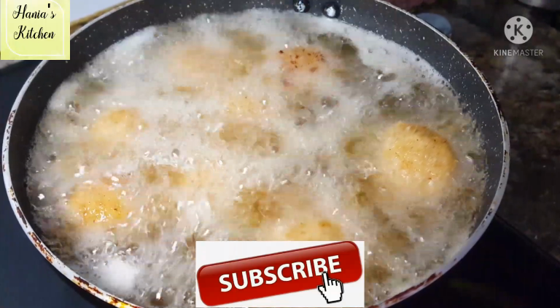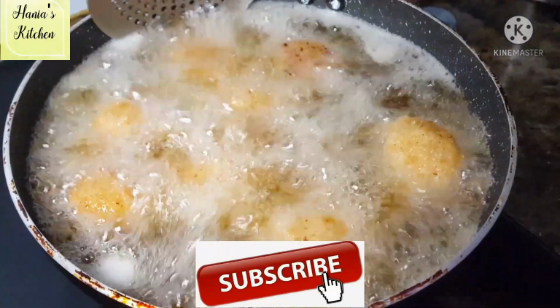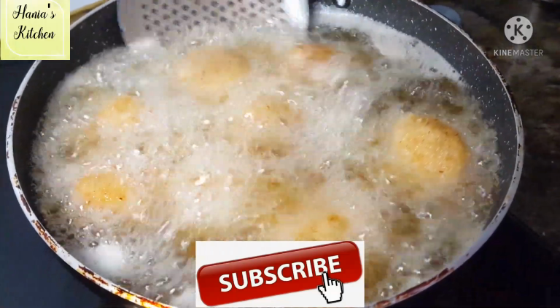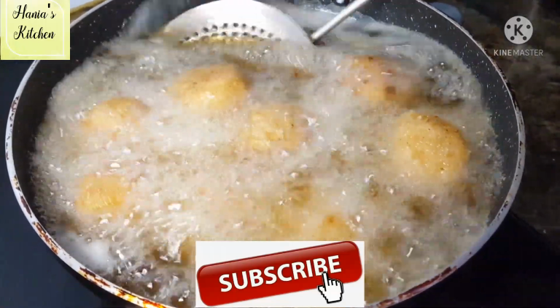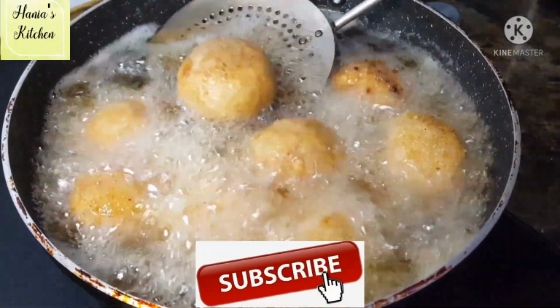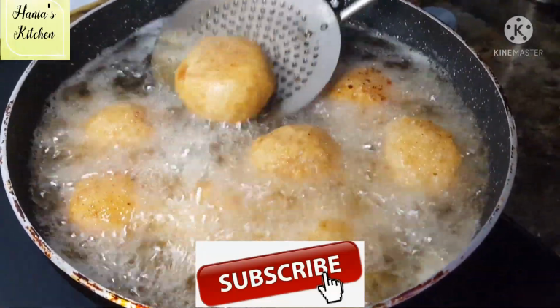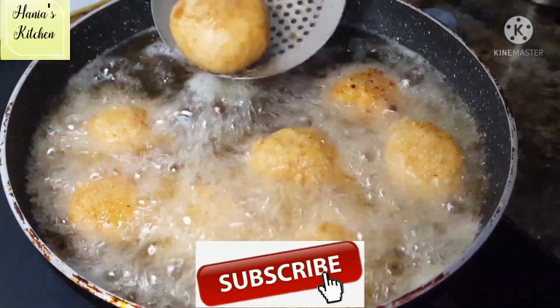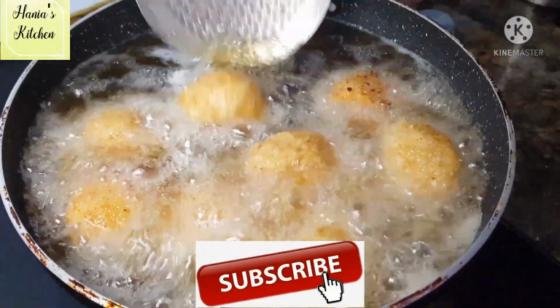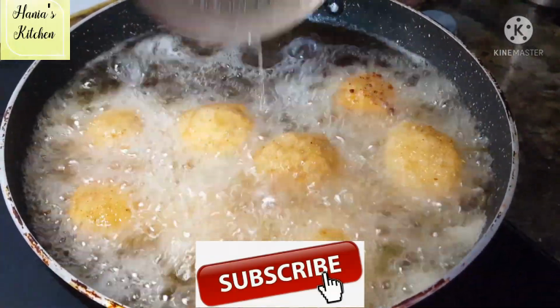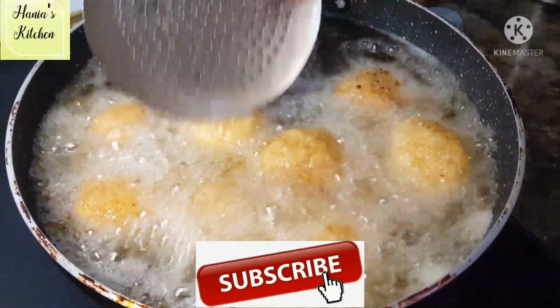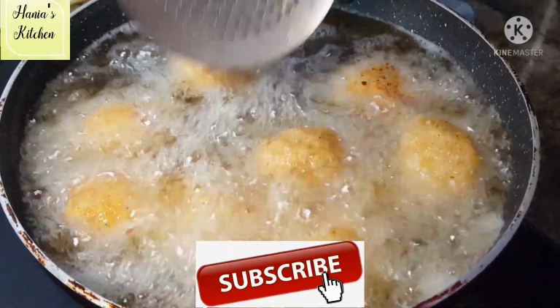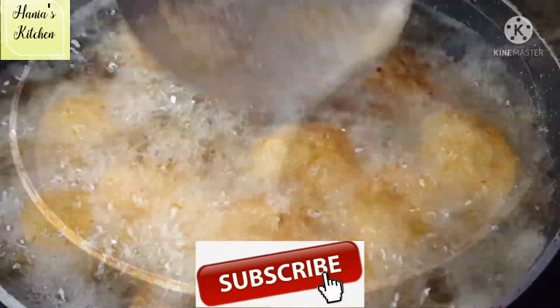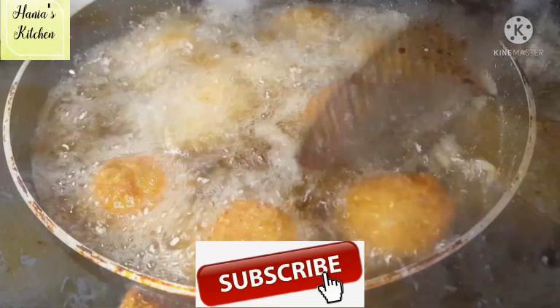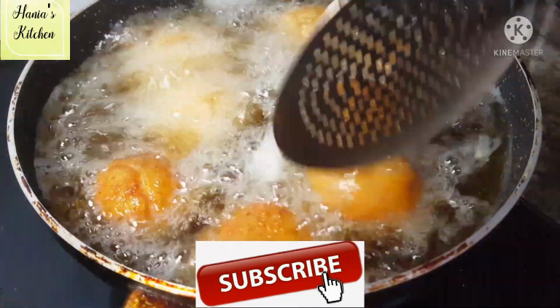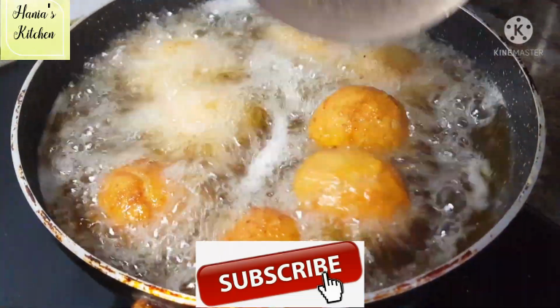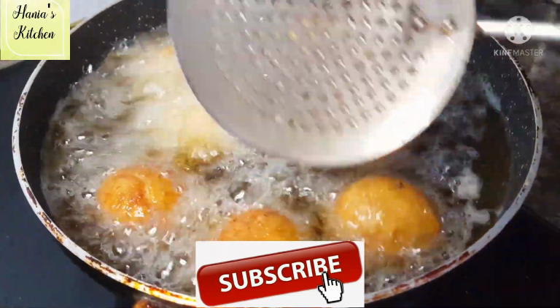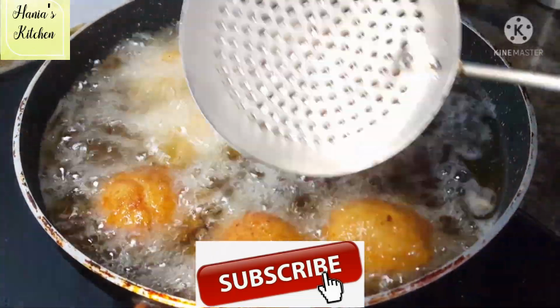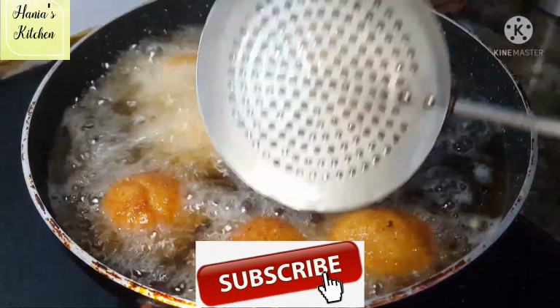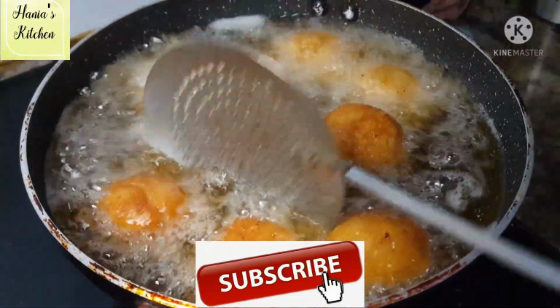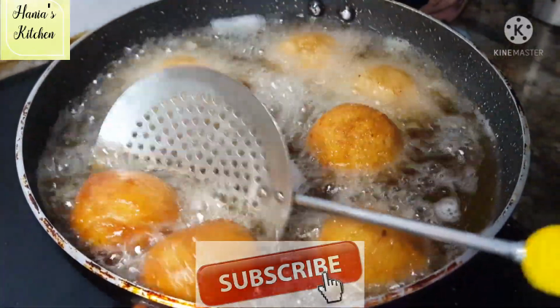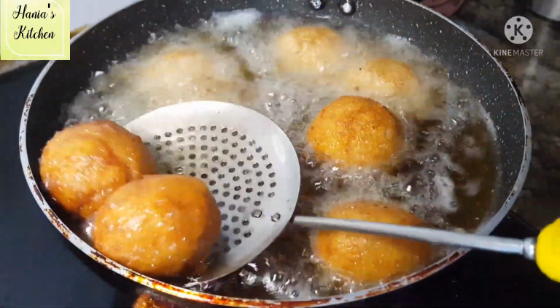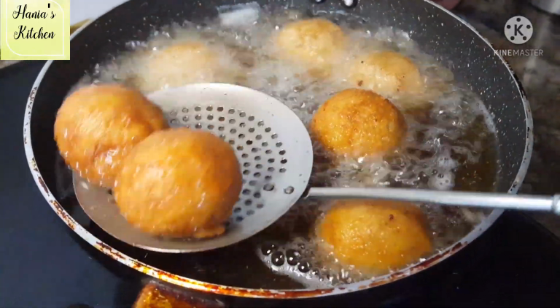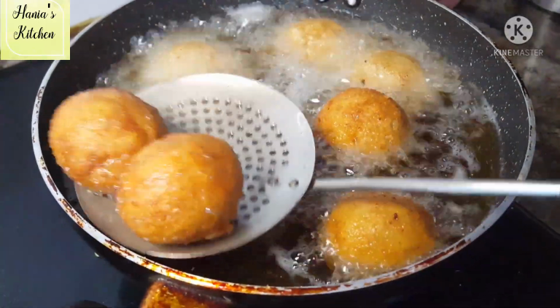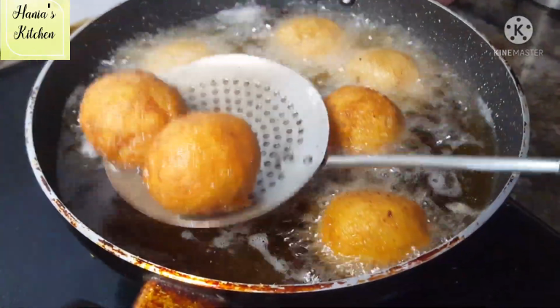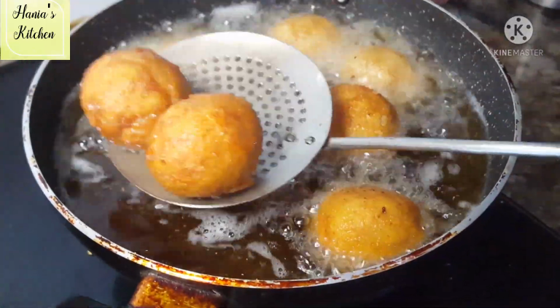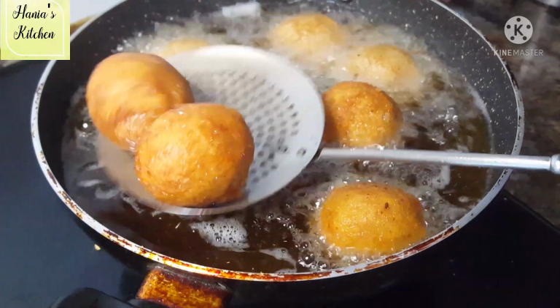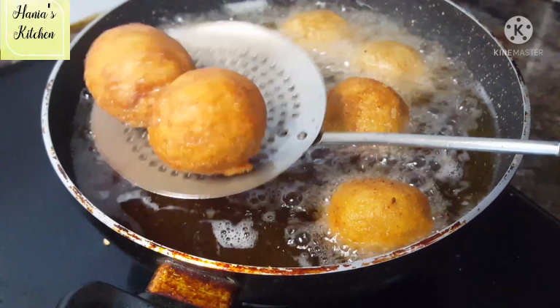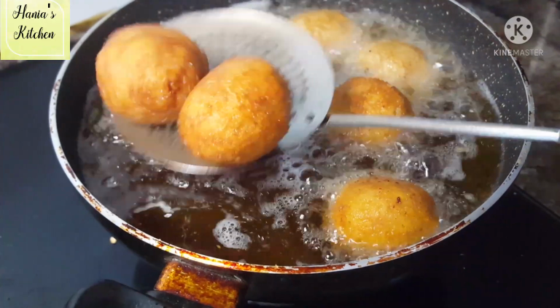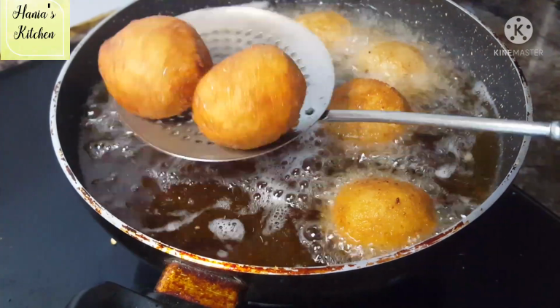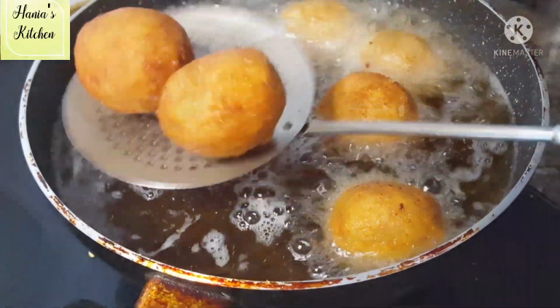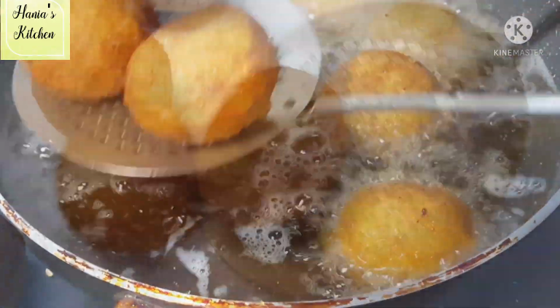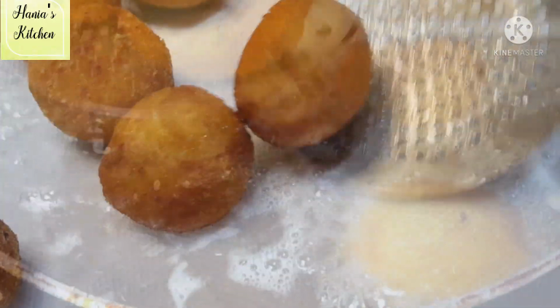If you like this recipe, please hit the like button. Don't forget to subscribe and press the bell icon so that you don't miss any recipe.